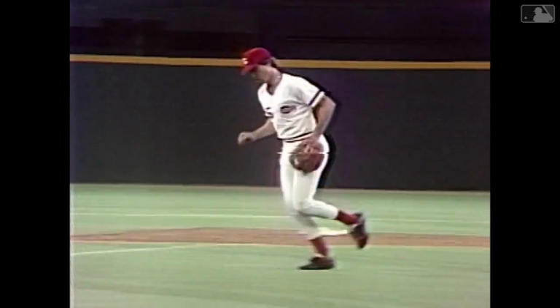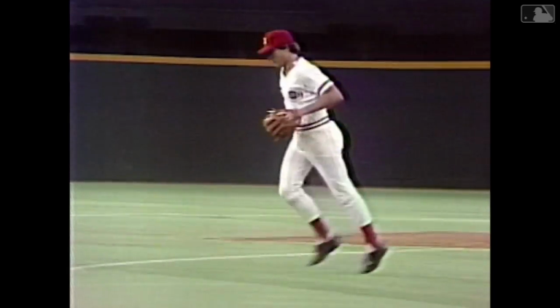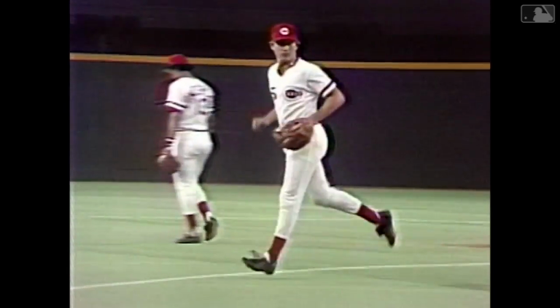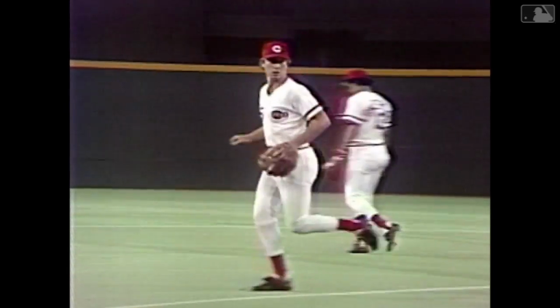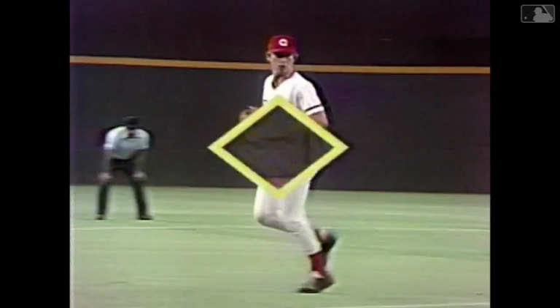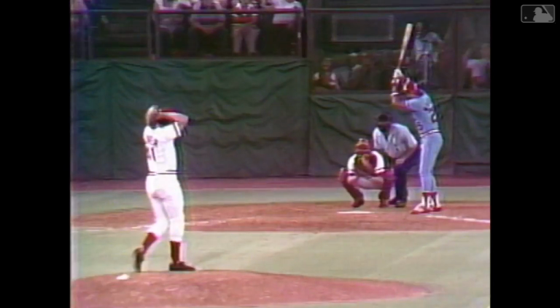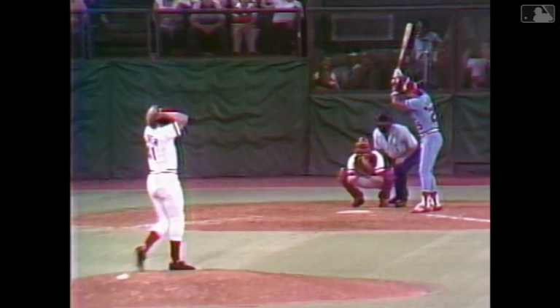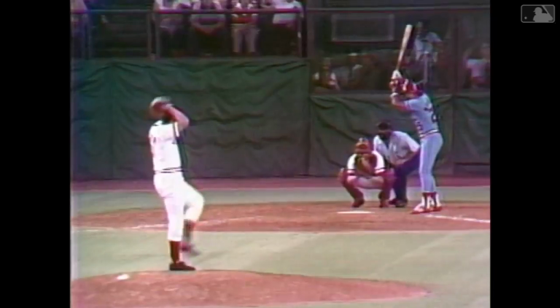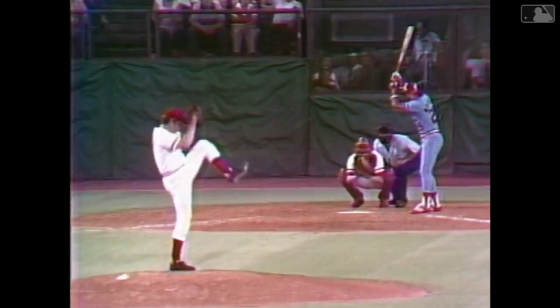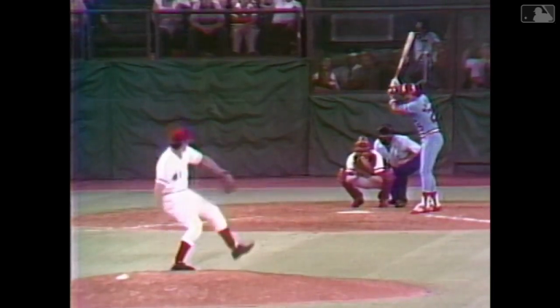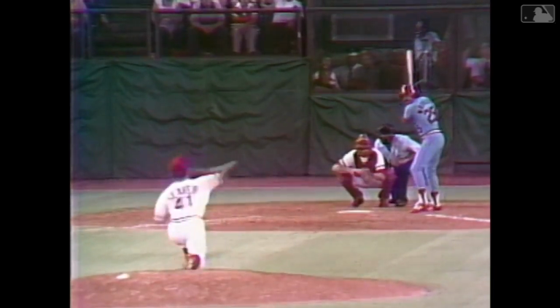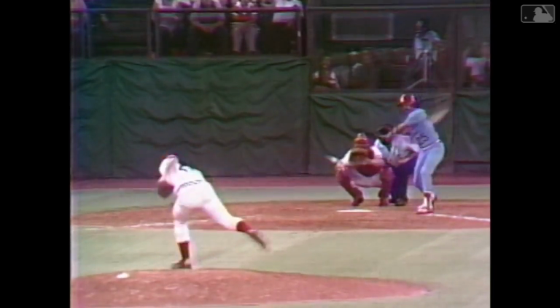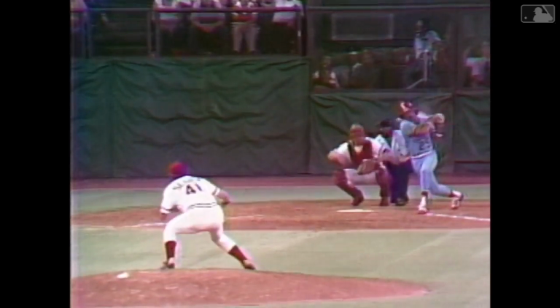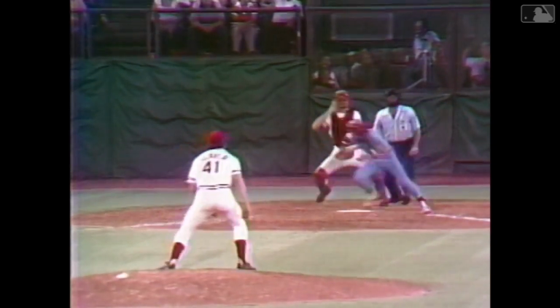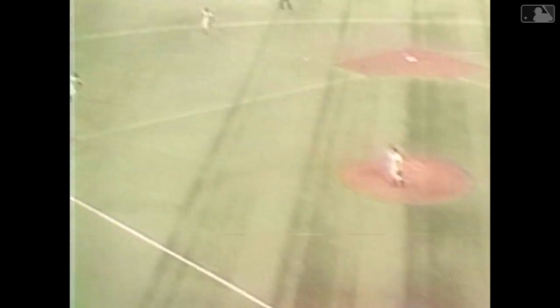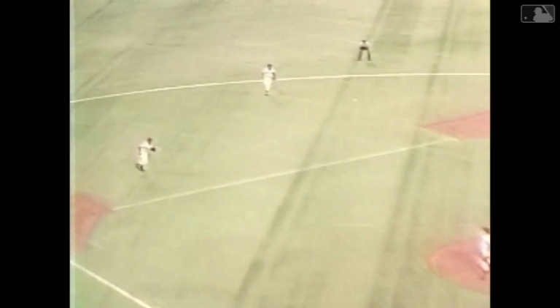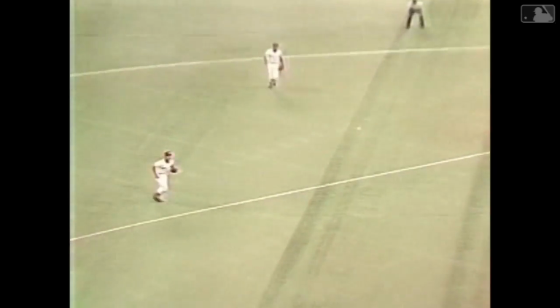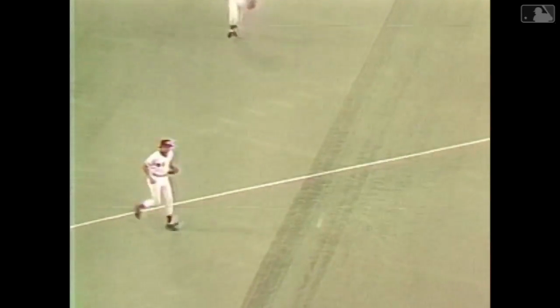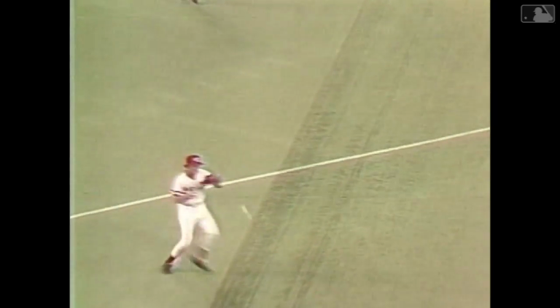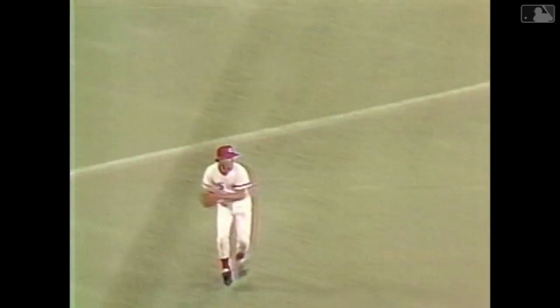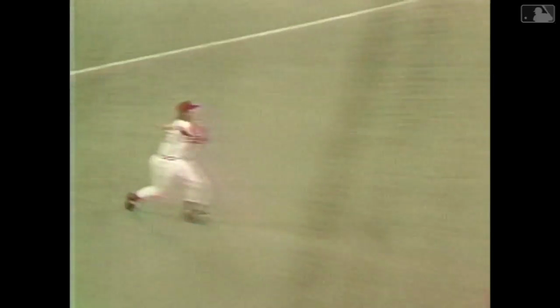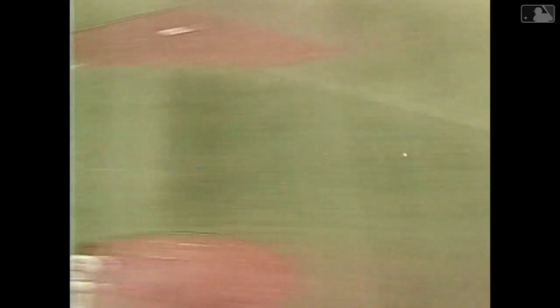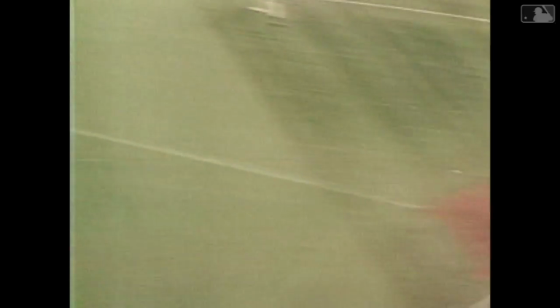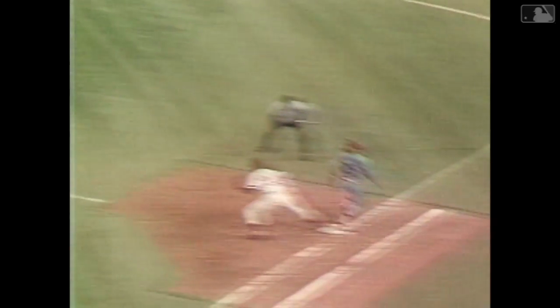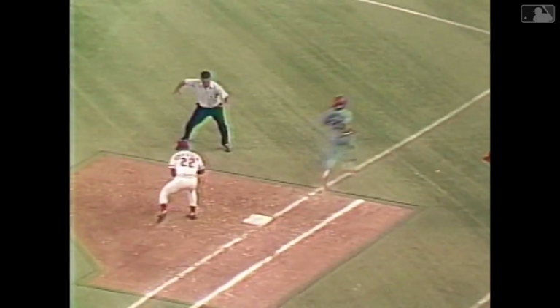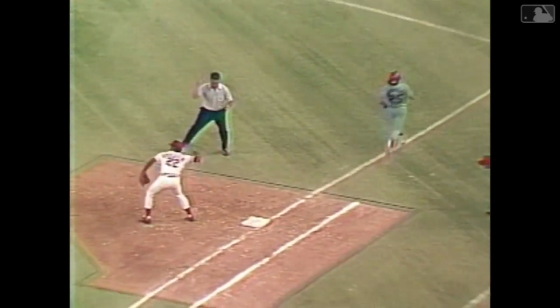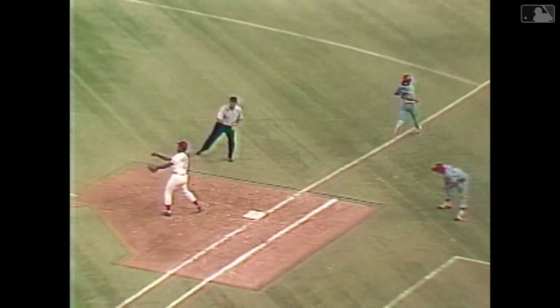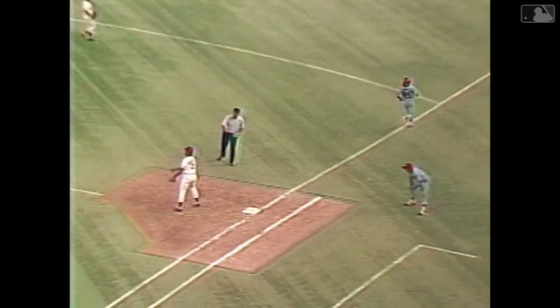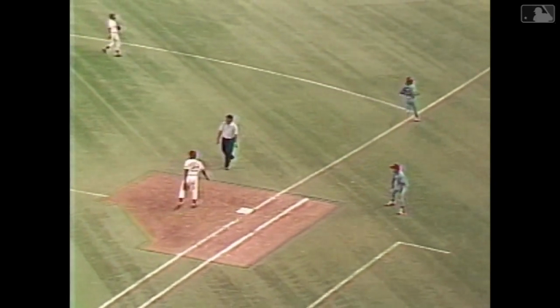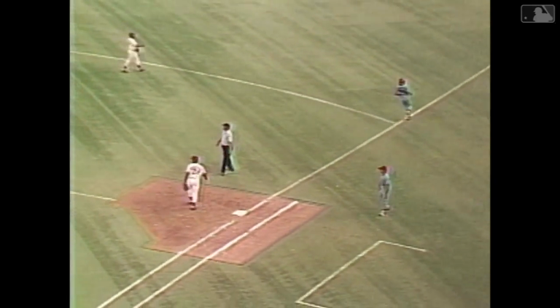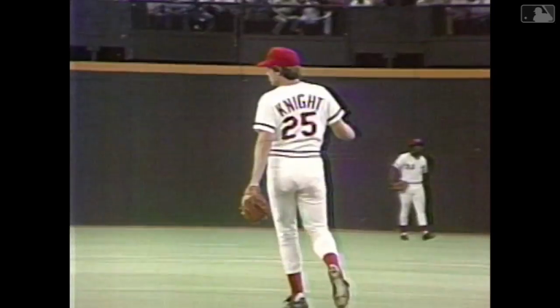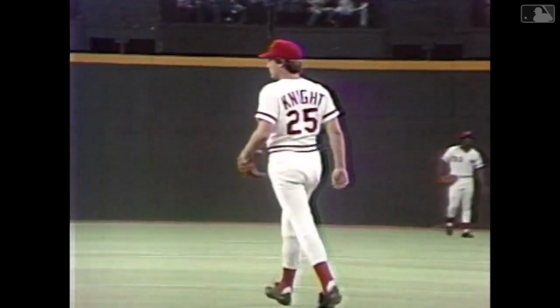Ray Knight coming off the bench, replacing Pete Rose at third and being tested right out of the shoot as Morales hit a high chop. Knight charged, stopped quickly, played it on the bounce and threw a strike to Dreesen to get Jerry by a half step at first base.